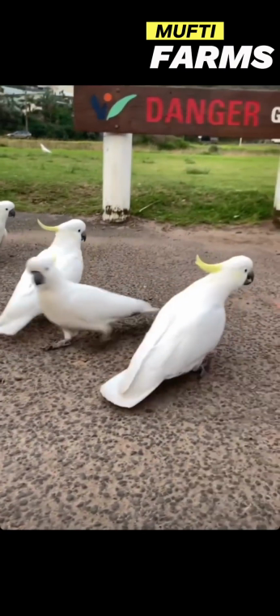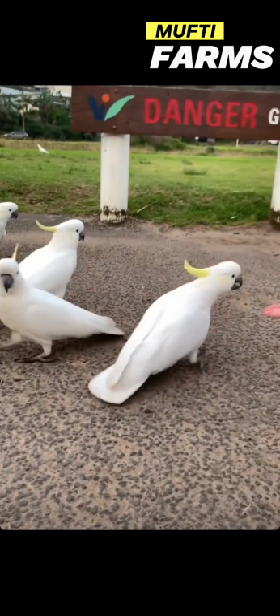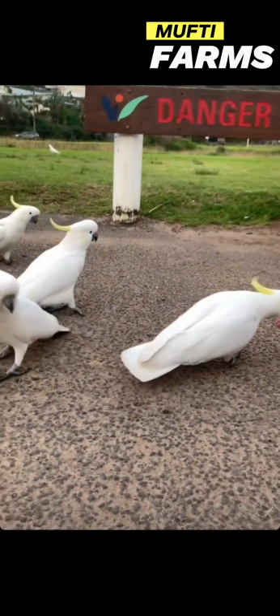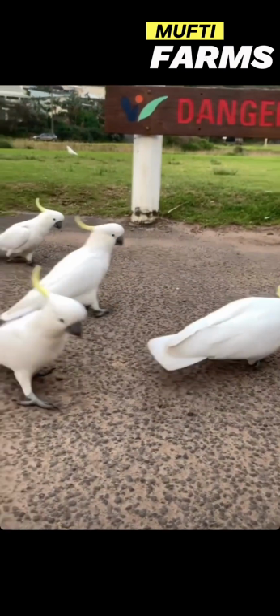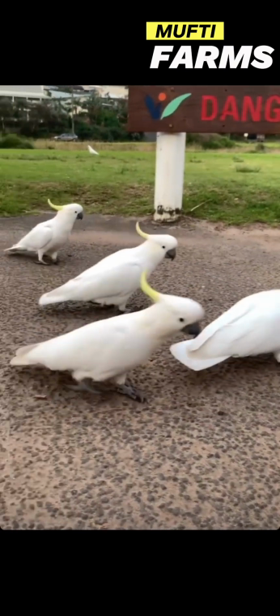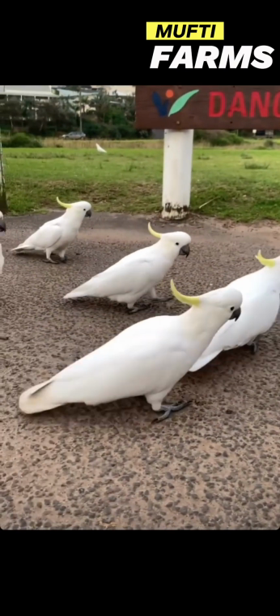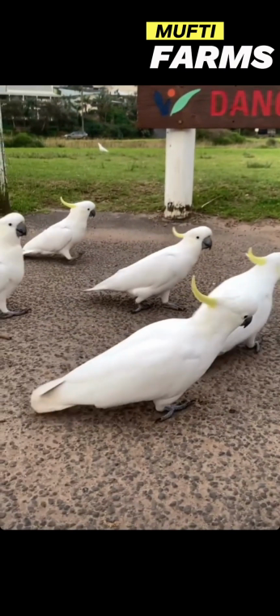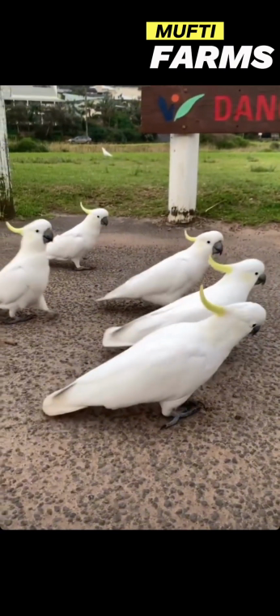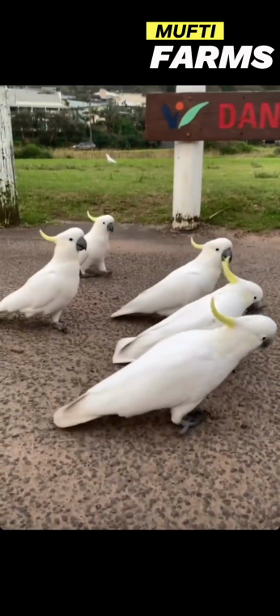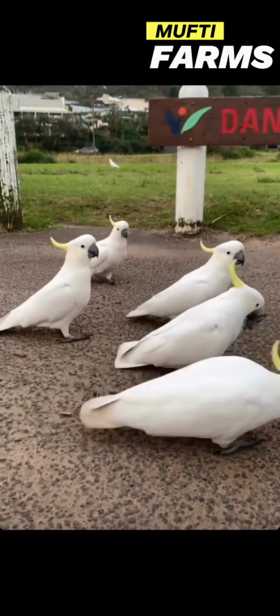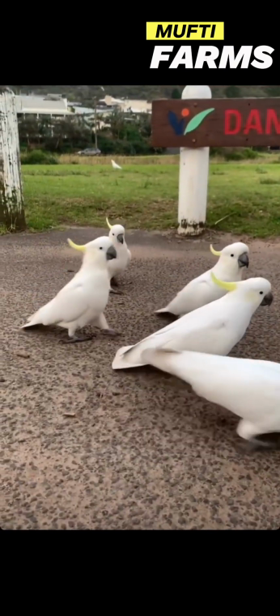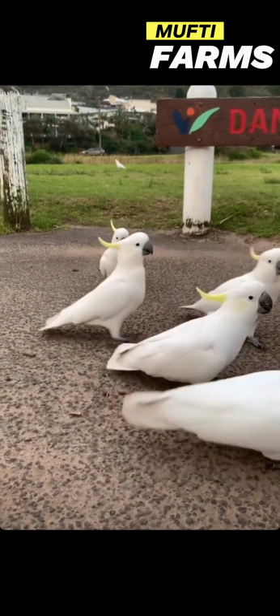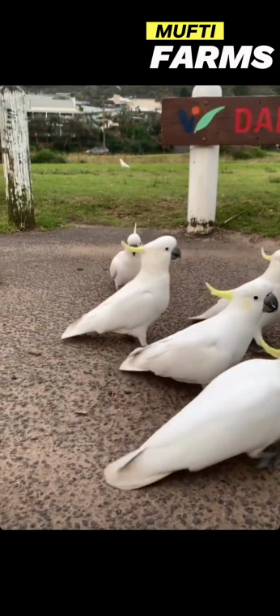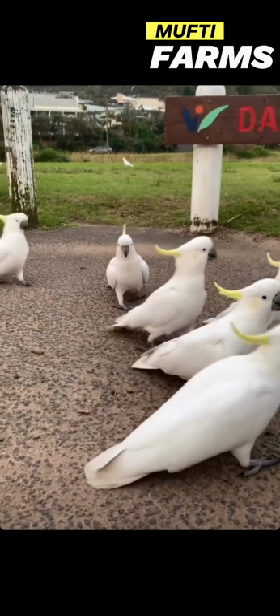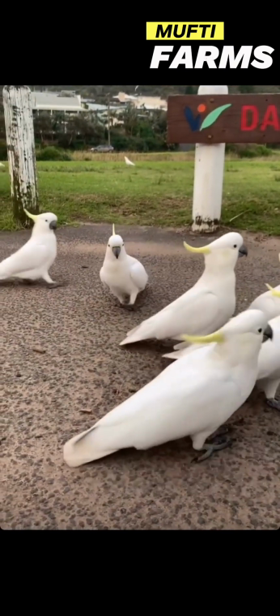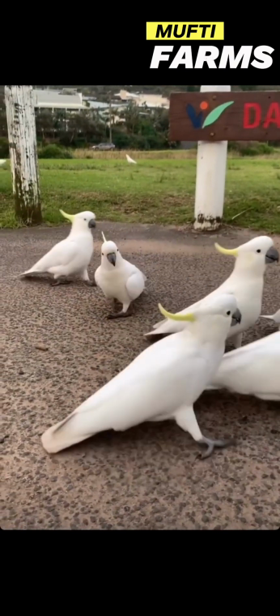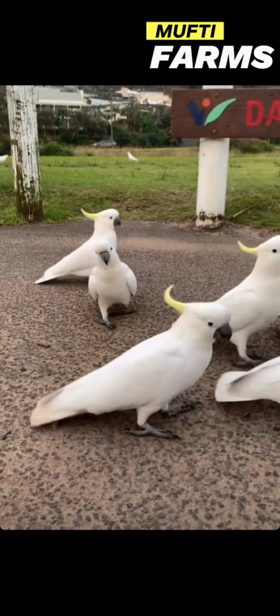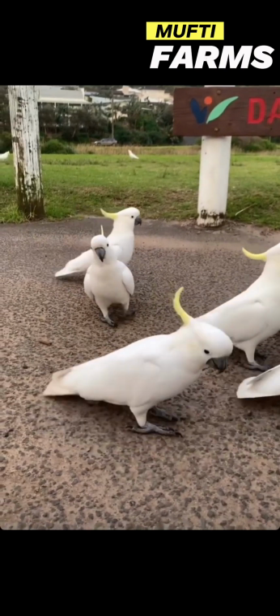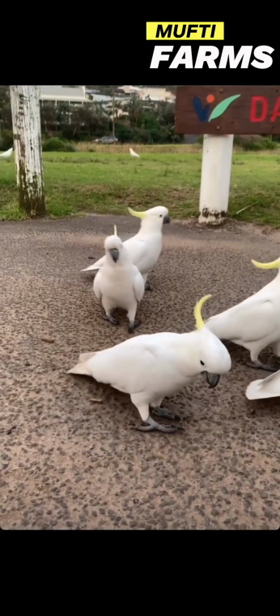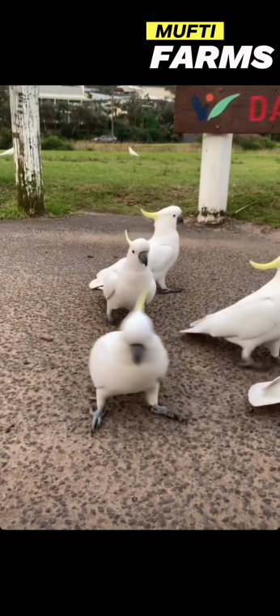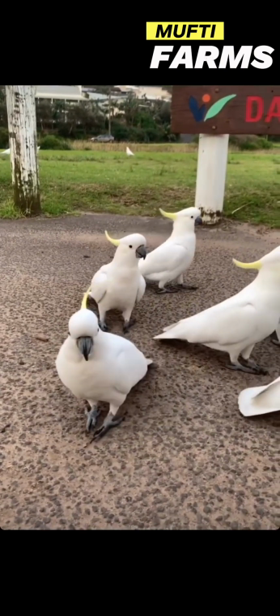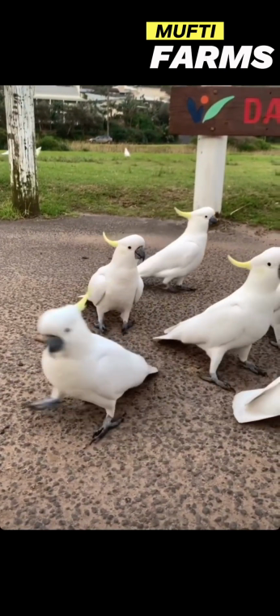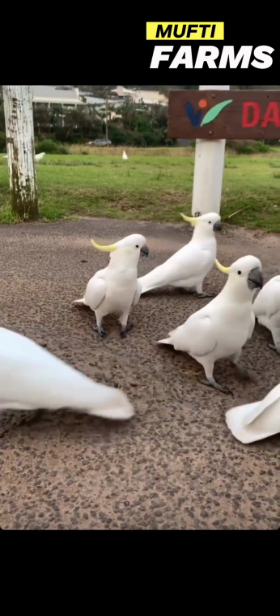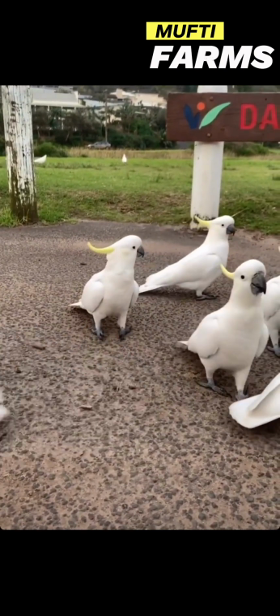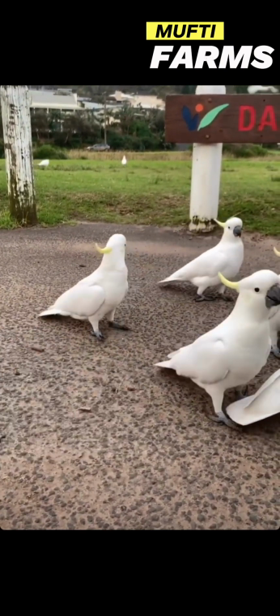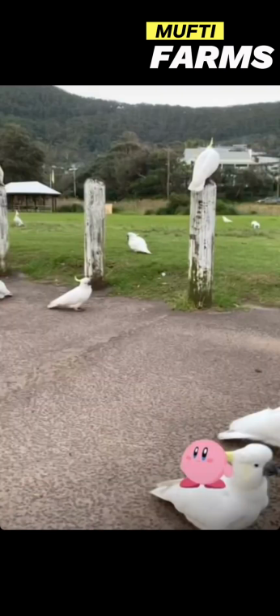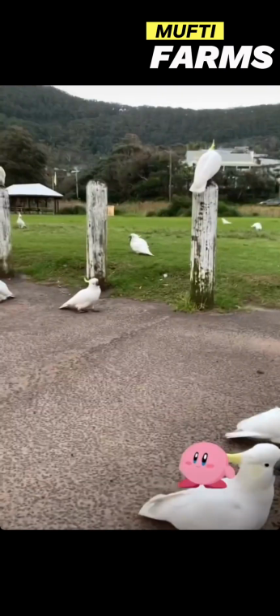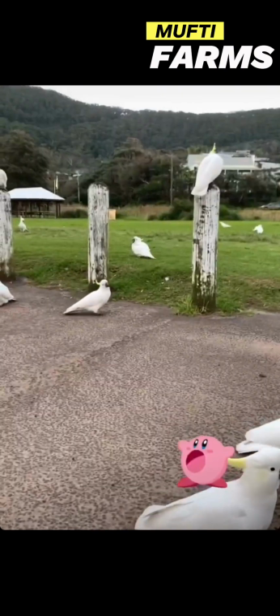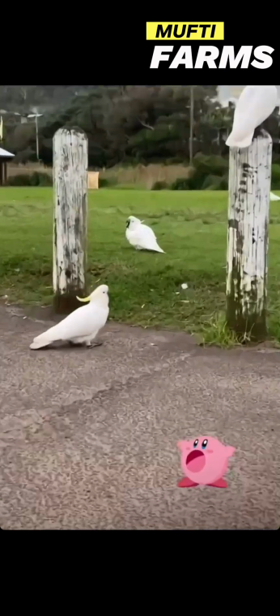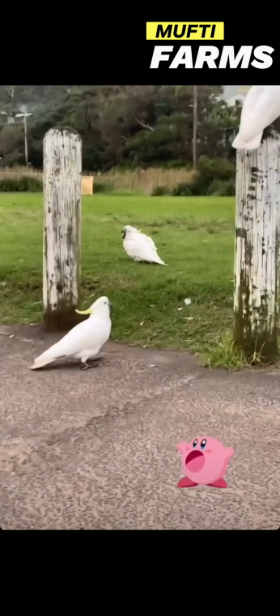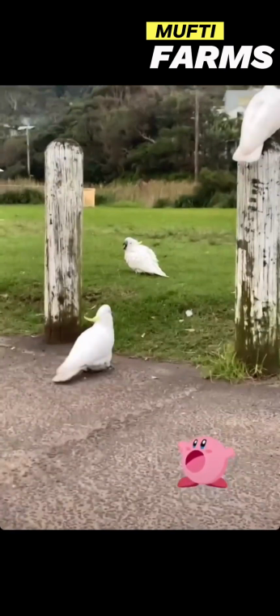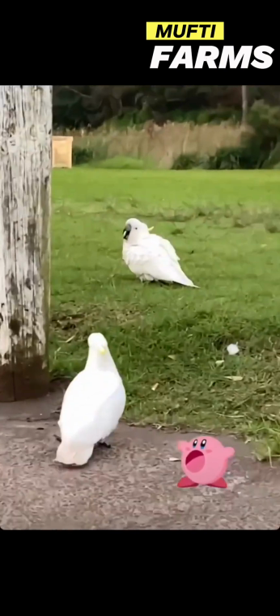Hello viewers, welcome to Mufti Farn's YouTube channel. In today's video I am gonna be talking about the iconic sulfur-crested cockatoo.